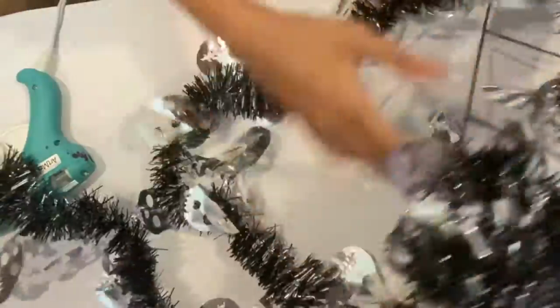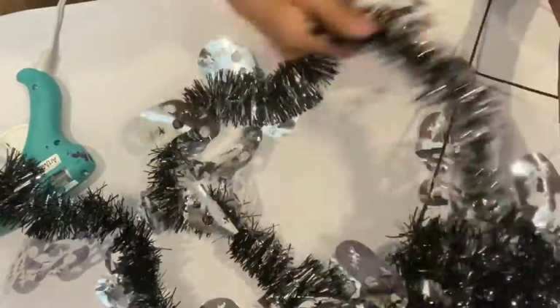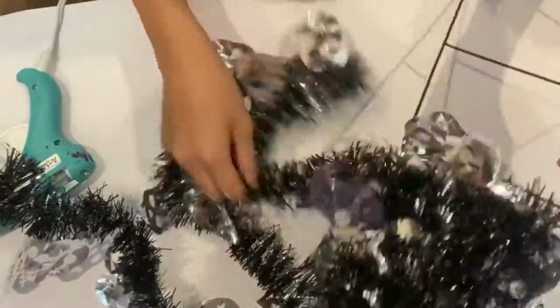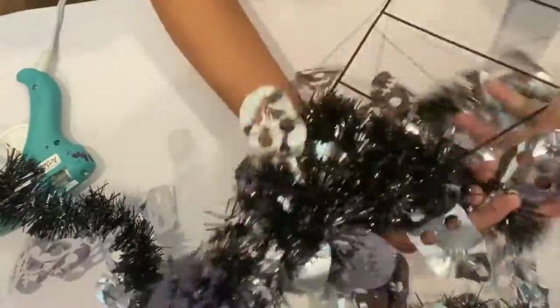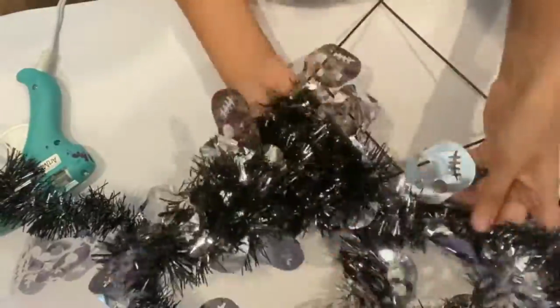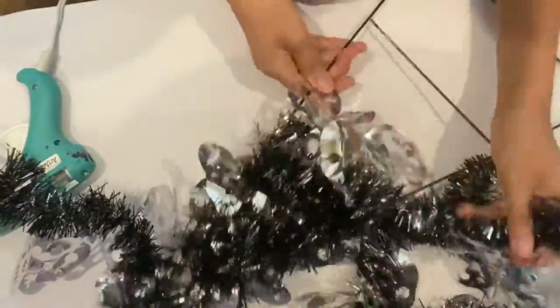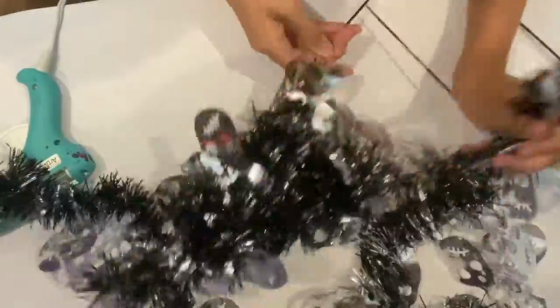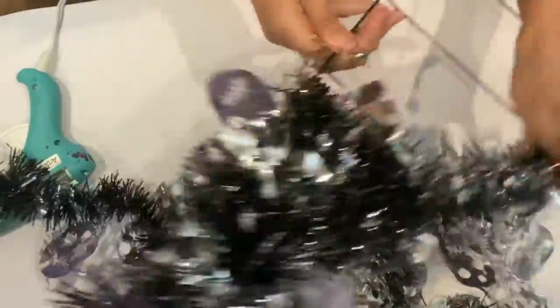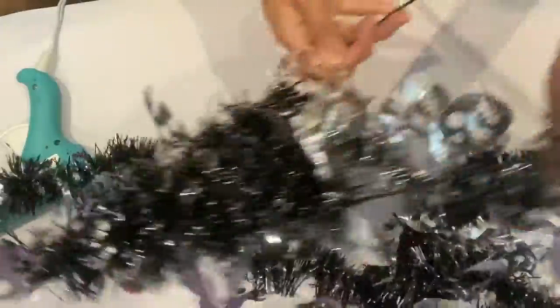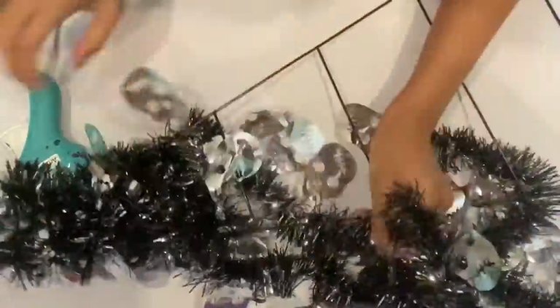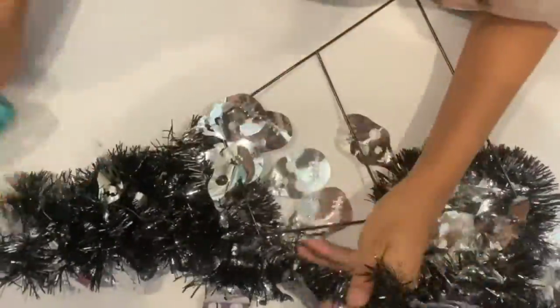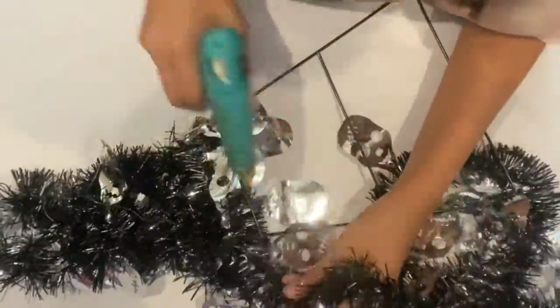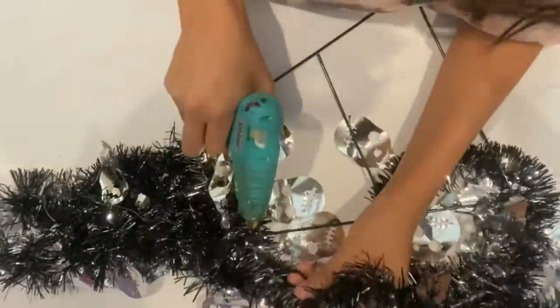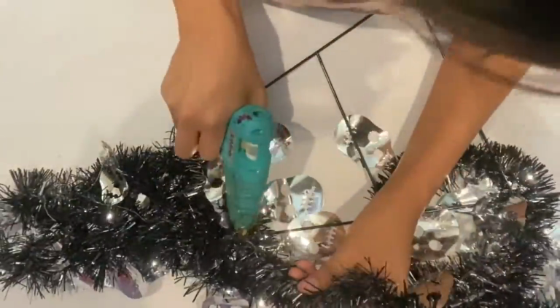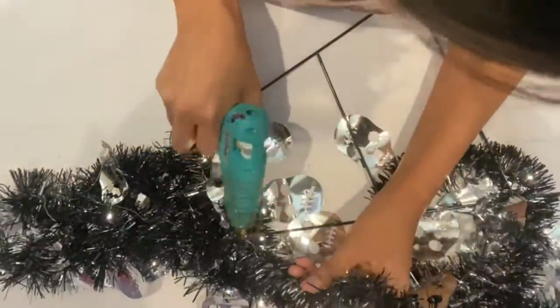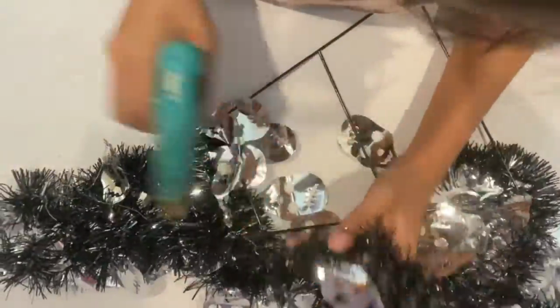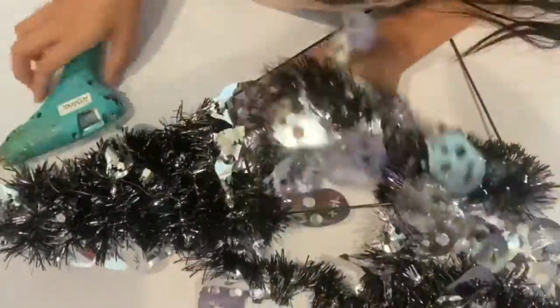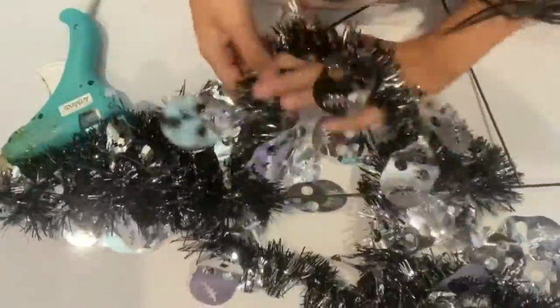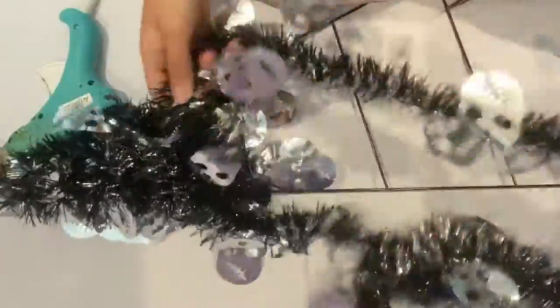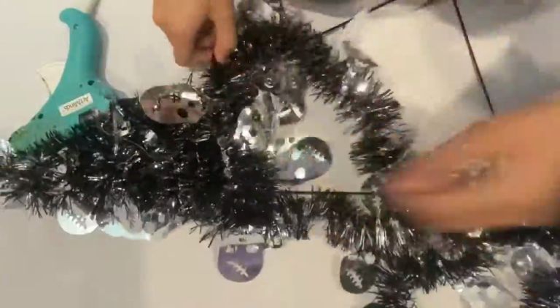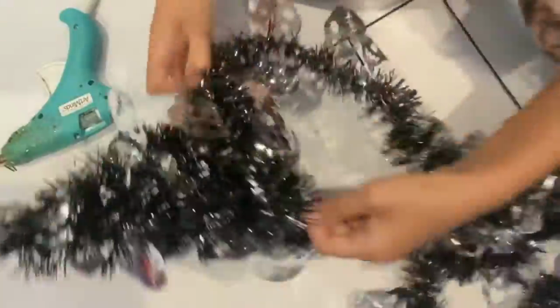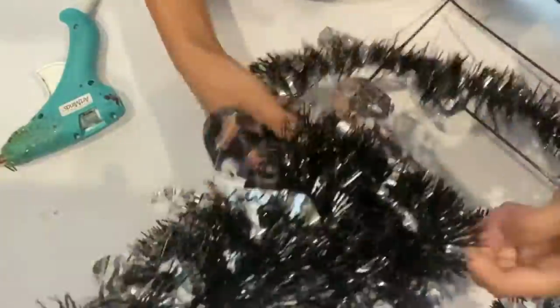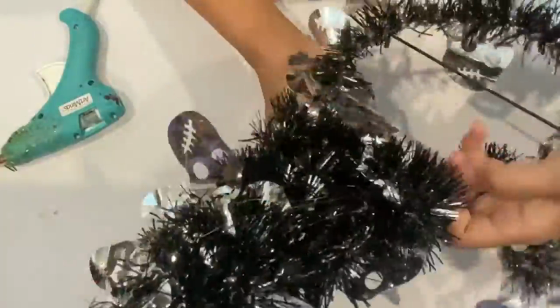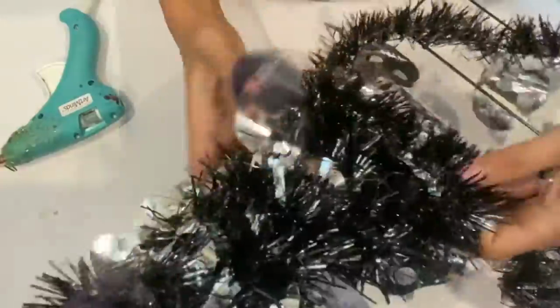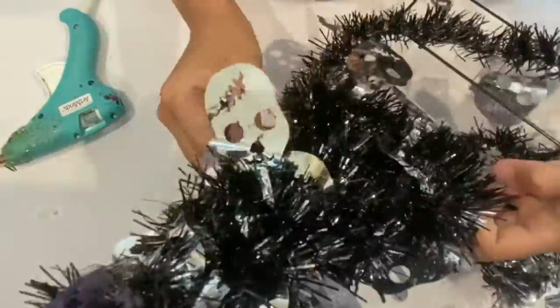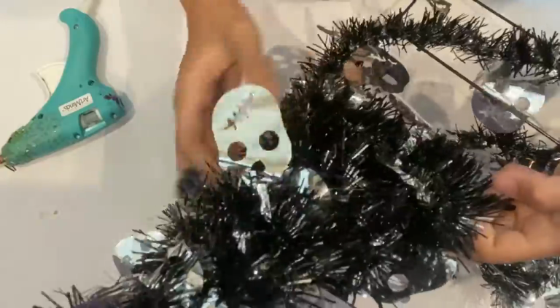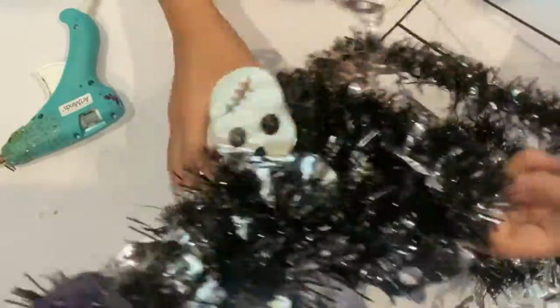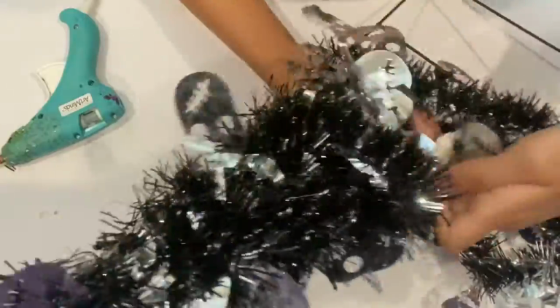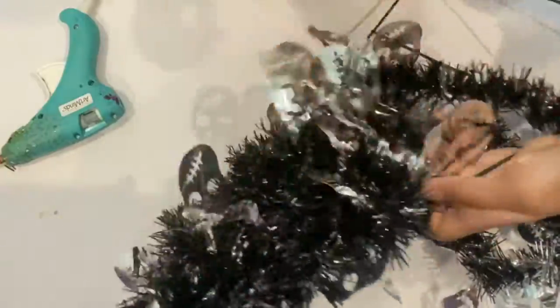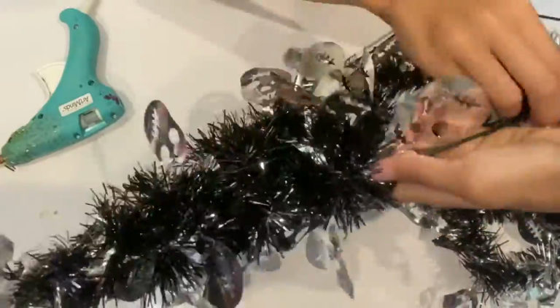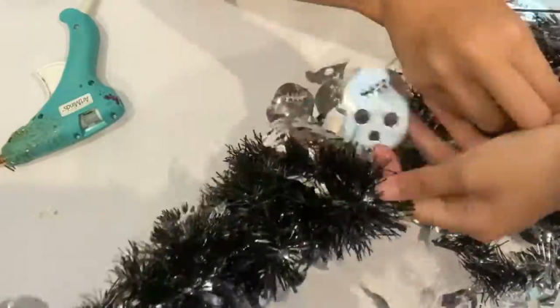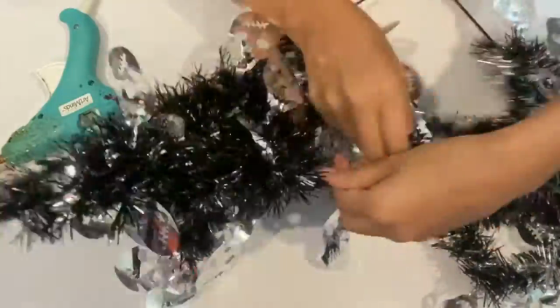Sometimes I go to the dollar store to find inspiration. You can find all kinds of materials that can turn into great projects.